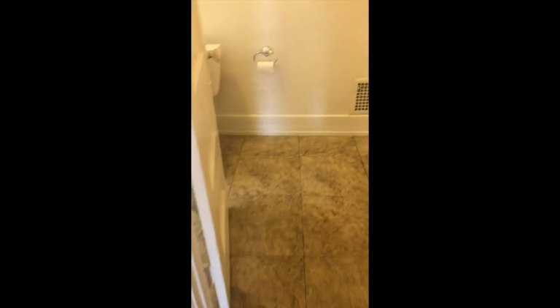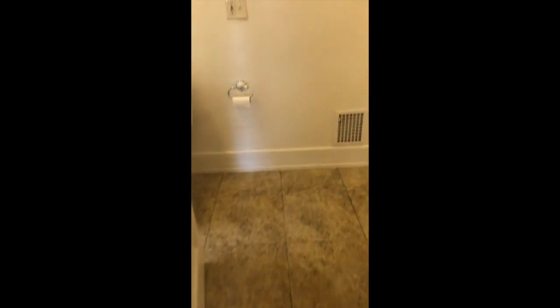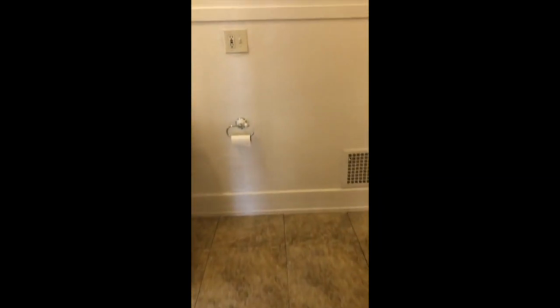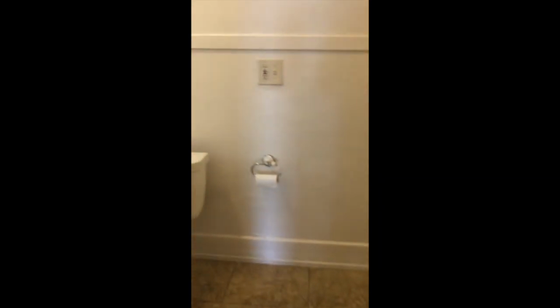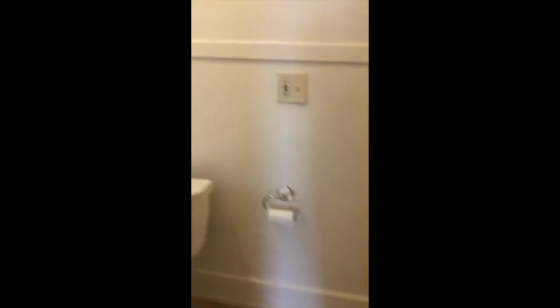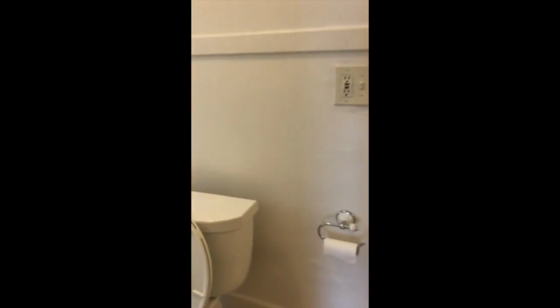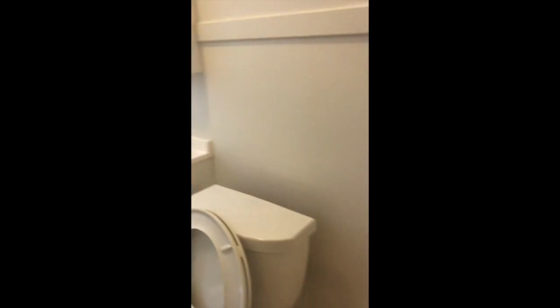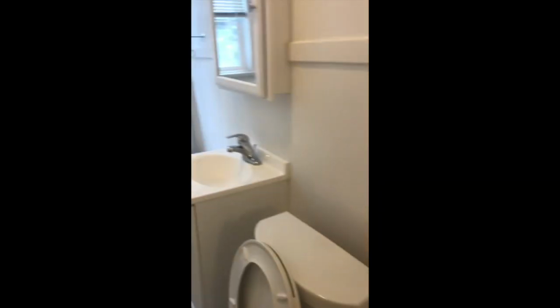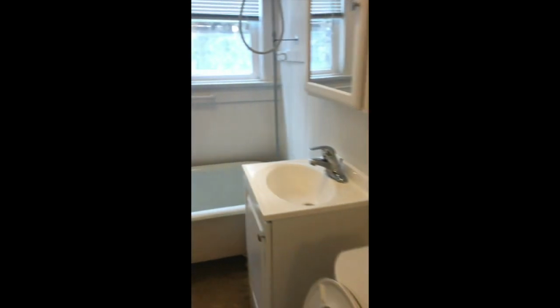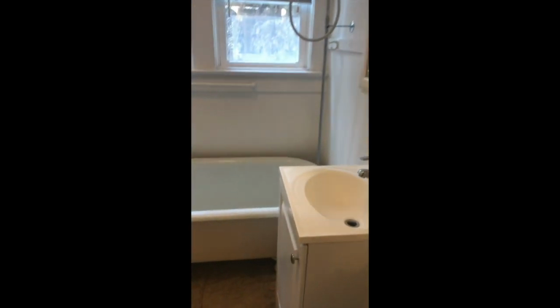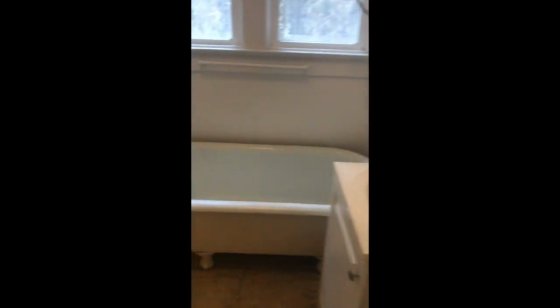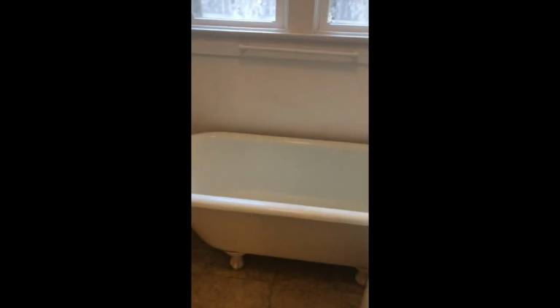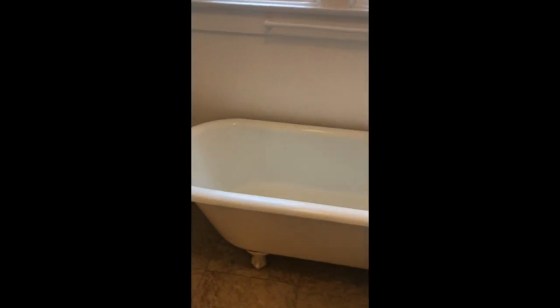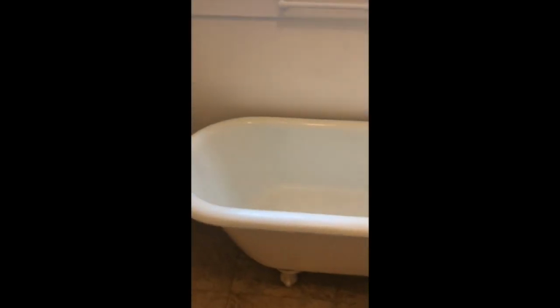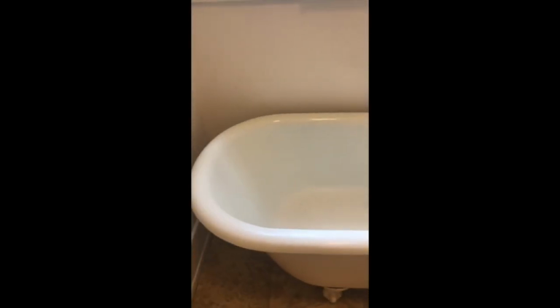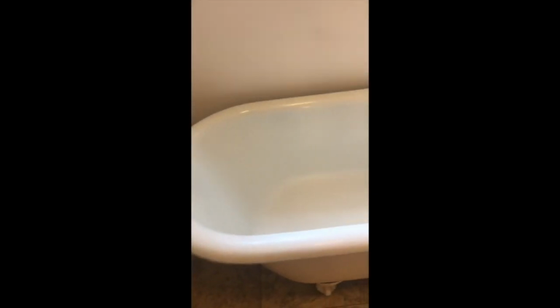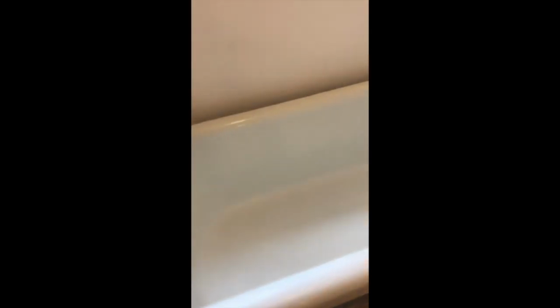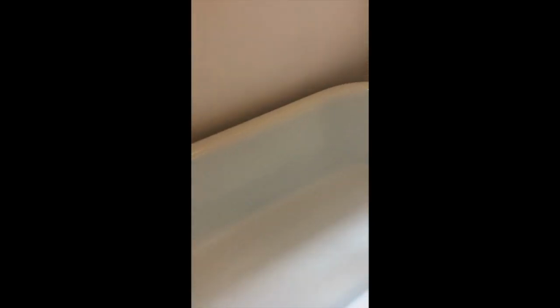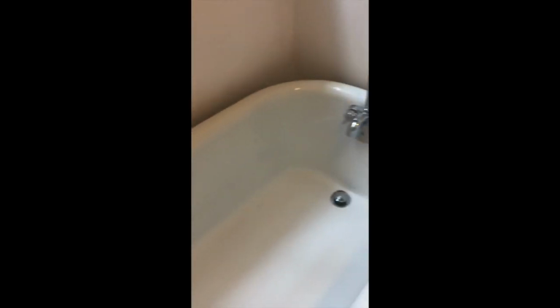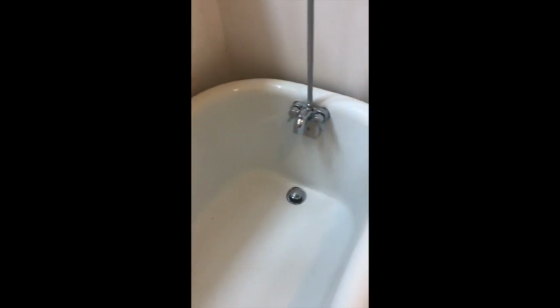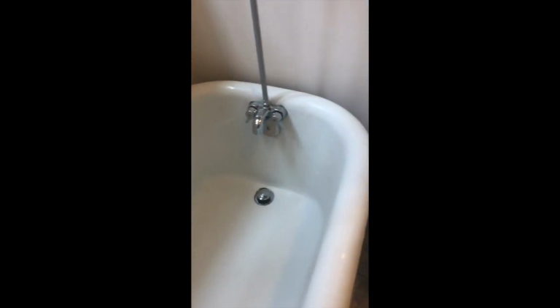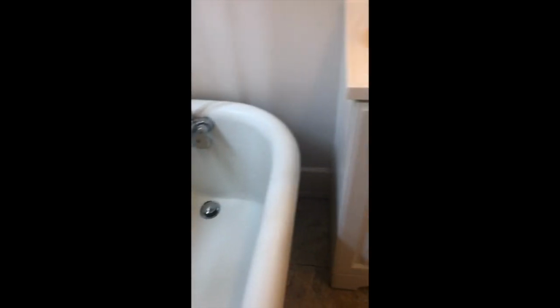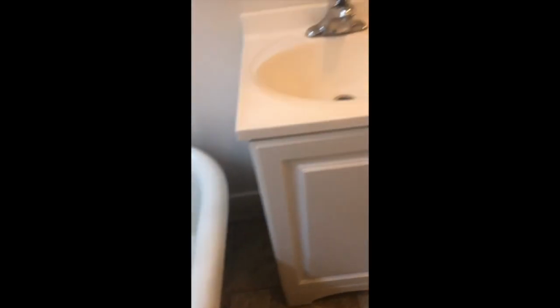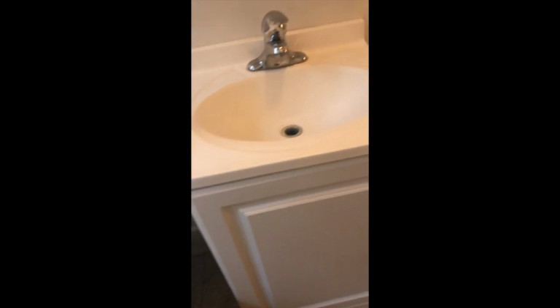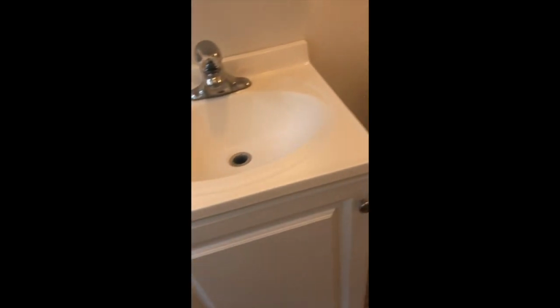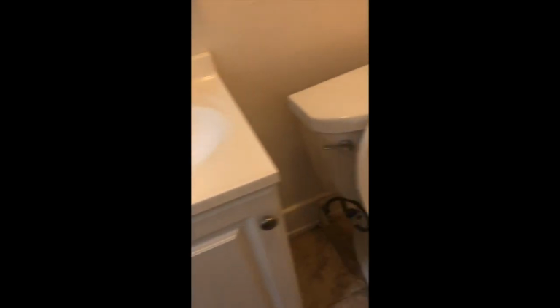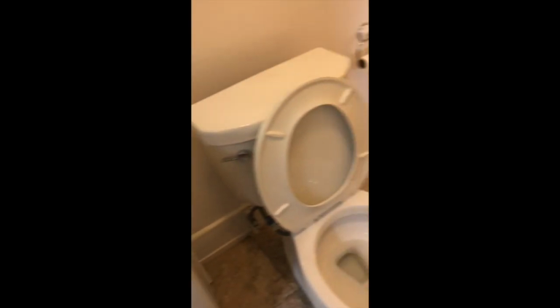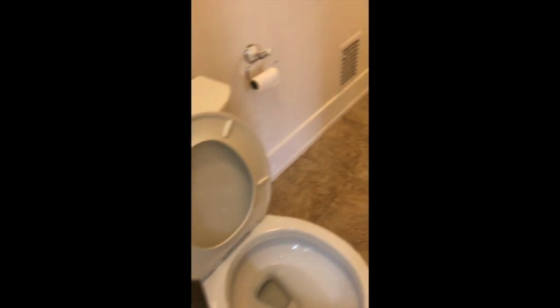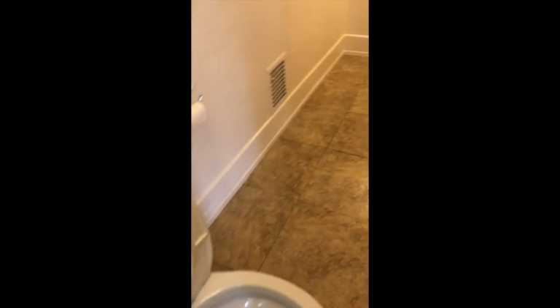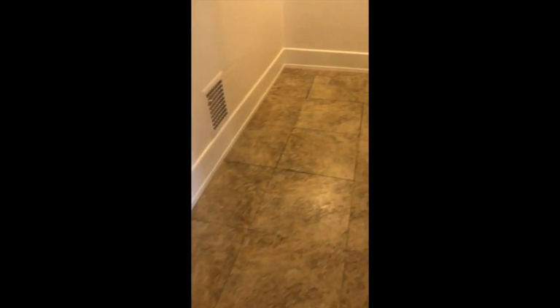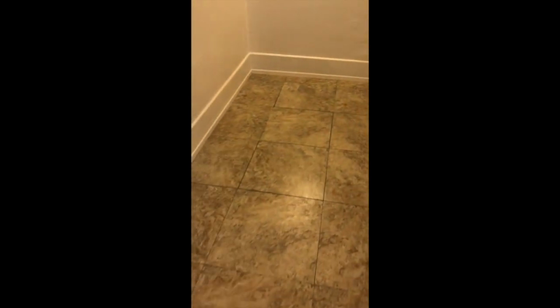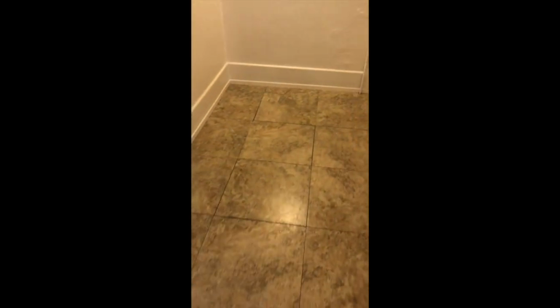This leads into the bathroom, which has a really nice huge clawfoot tub. Since this is a corner unit, it has extra windows, so it's very light and bright.